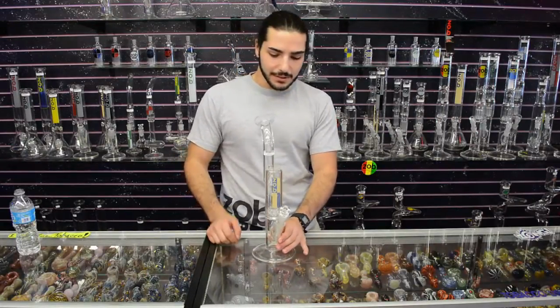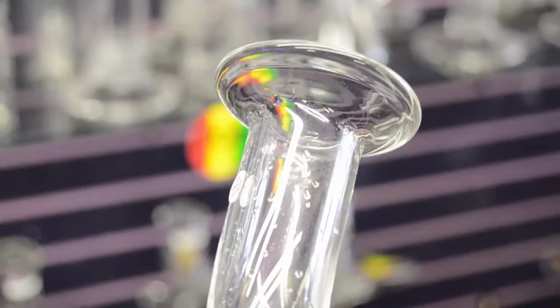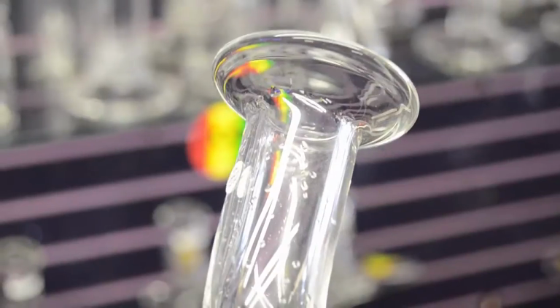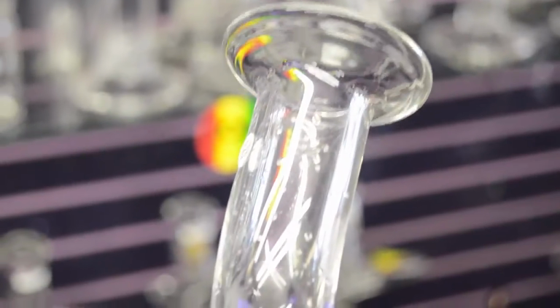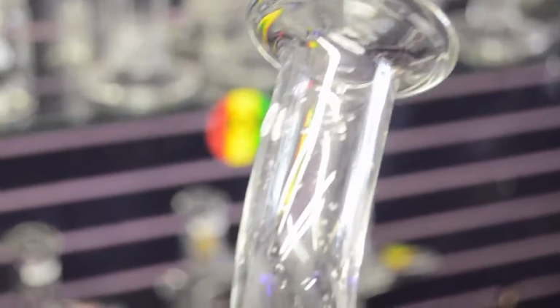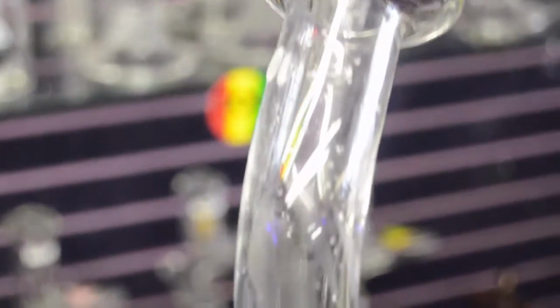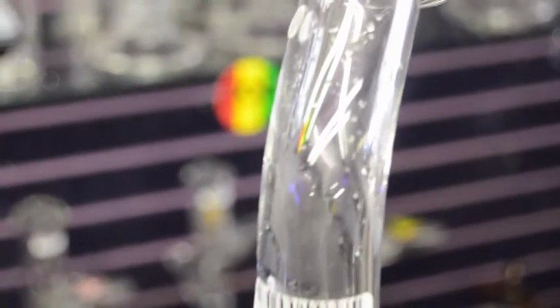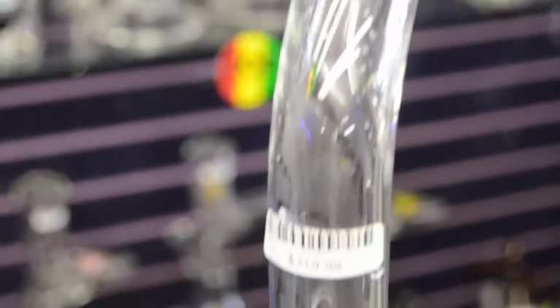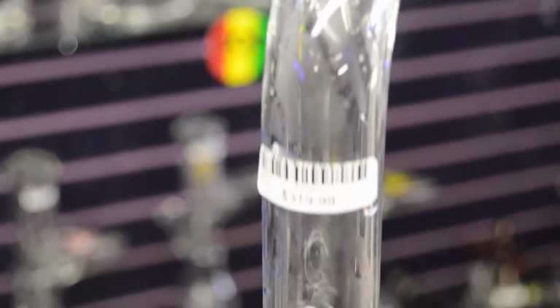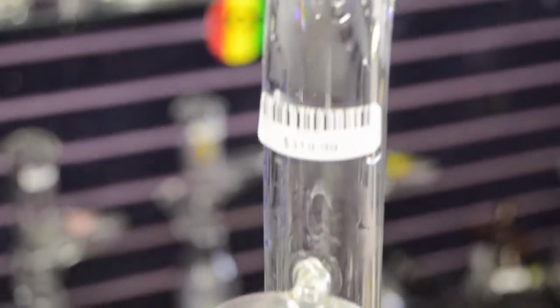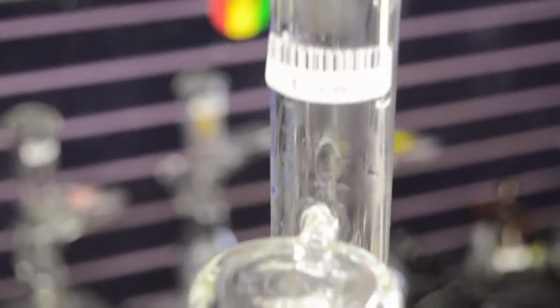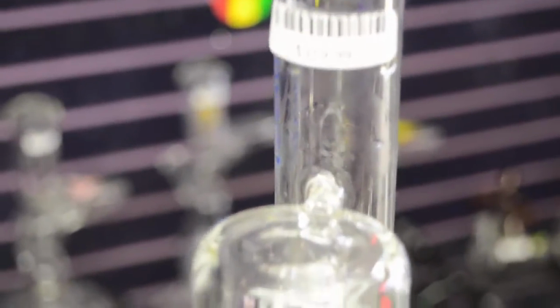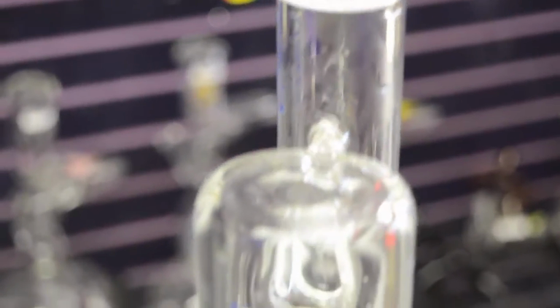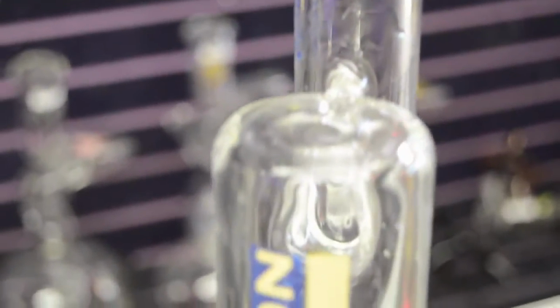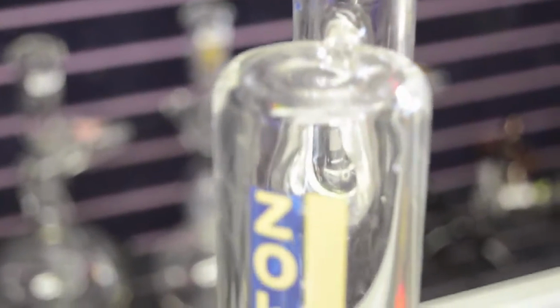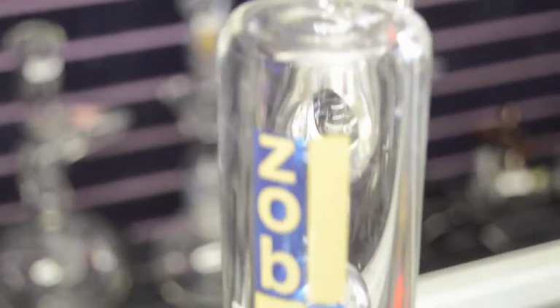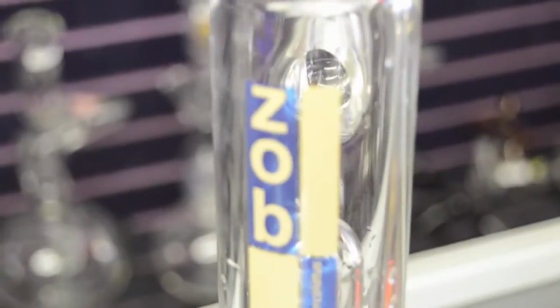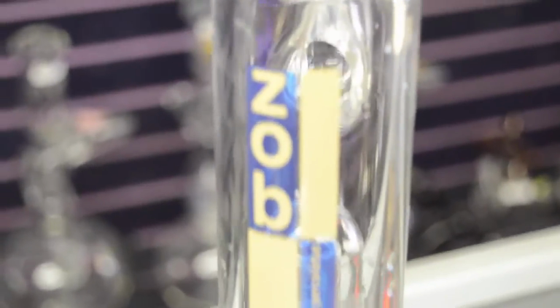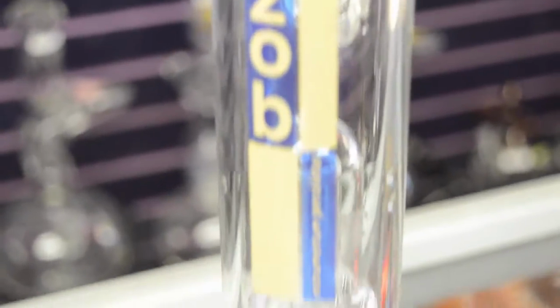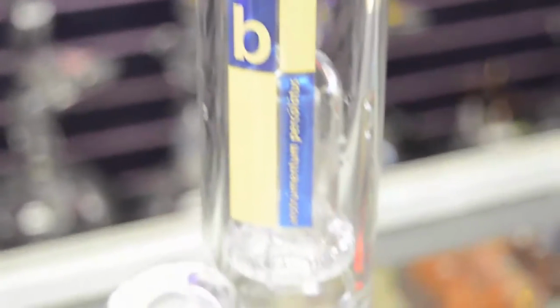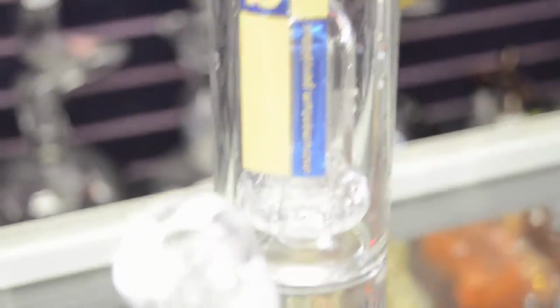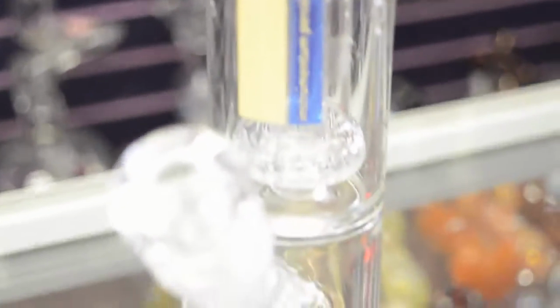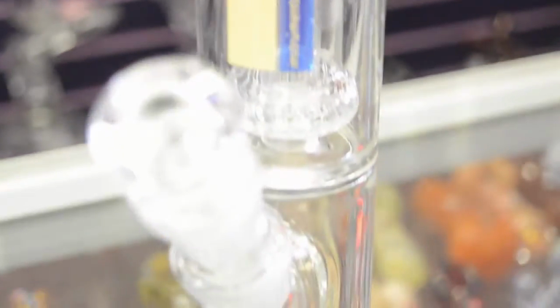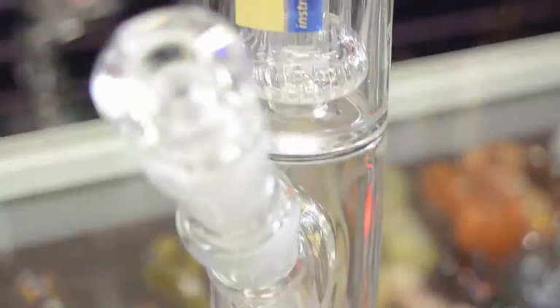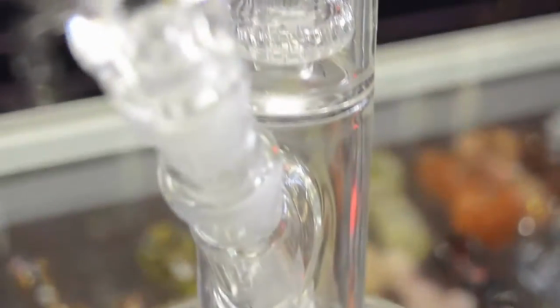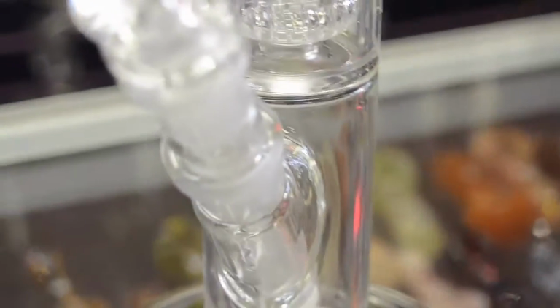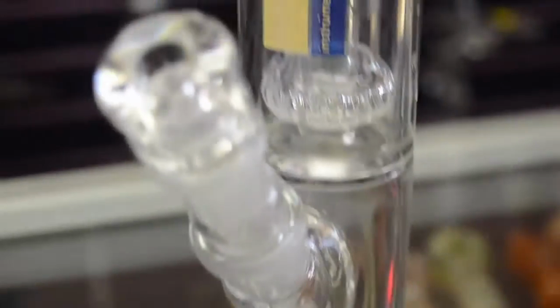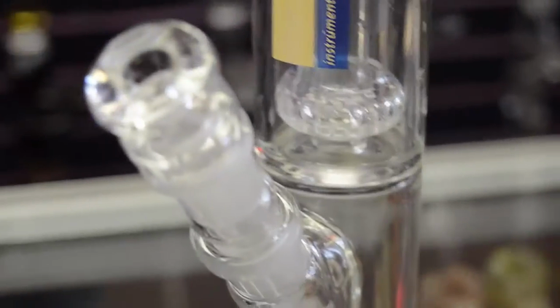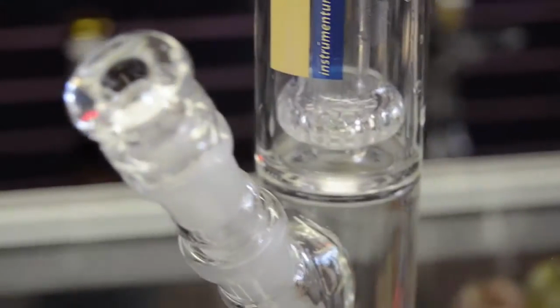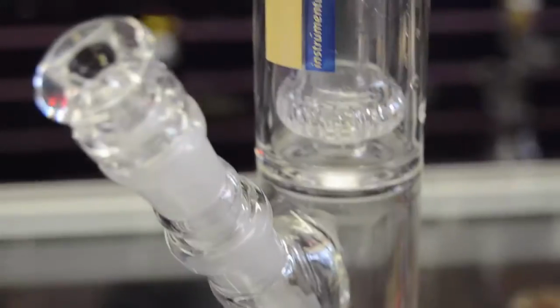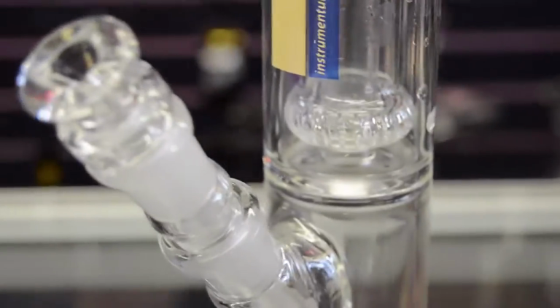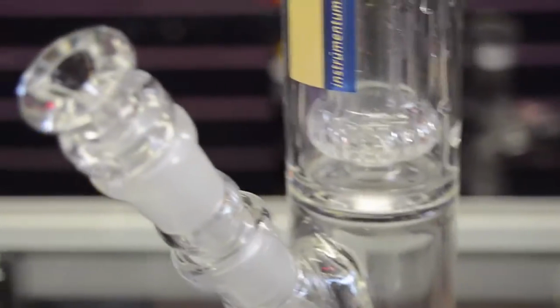Today I'm going to be showing you the 17-inch Zalb Wubbler. This guy comes in a beaker or straight tube. It also comes with different percolators on it — it comes with no perk or it comes with a tree perk. A lot of varieties.